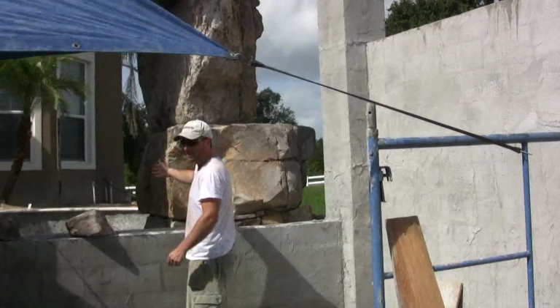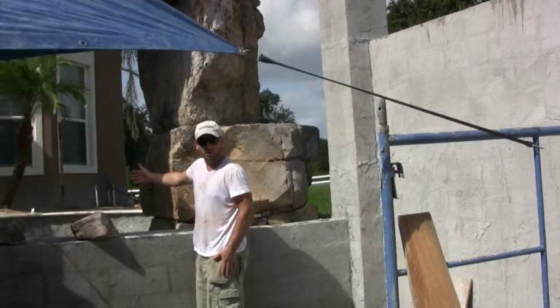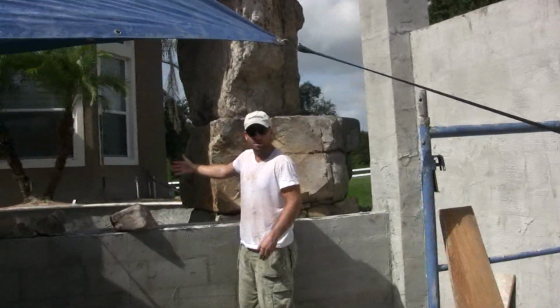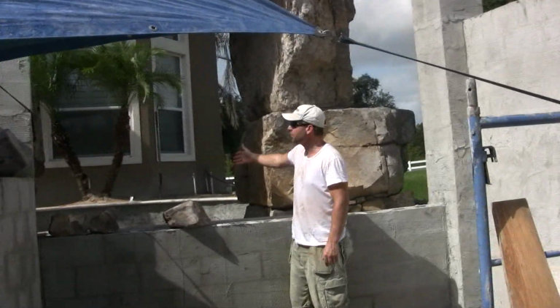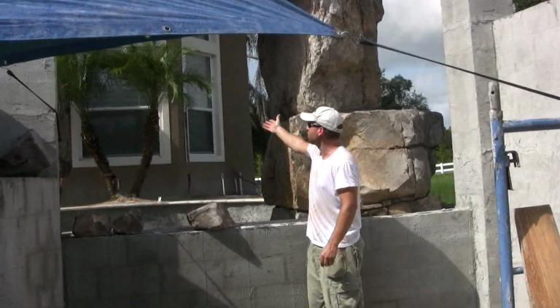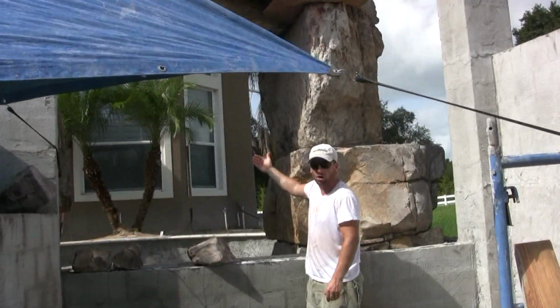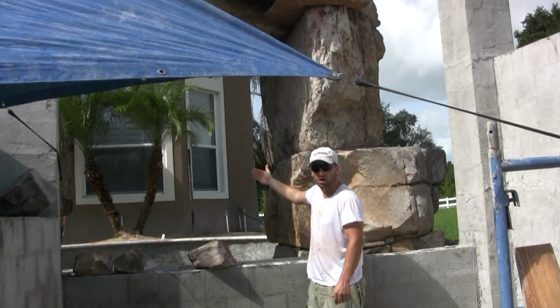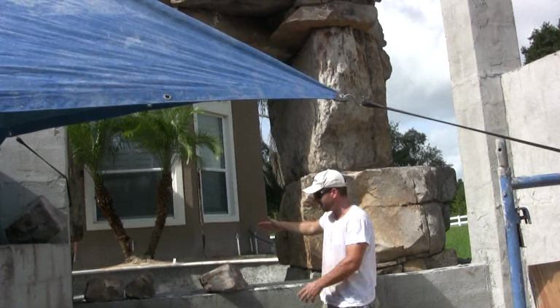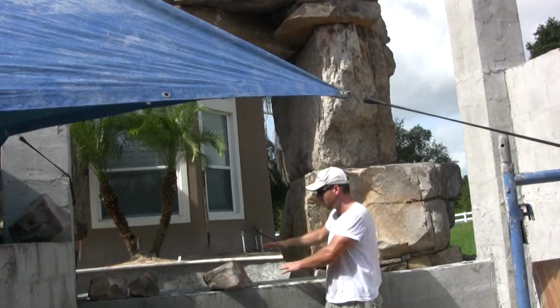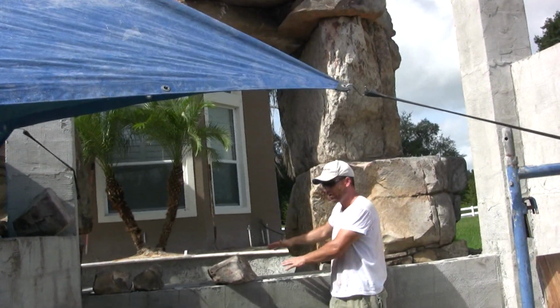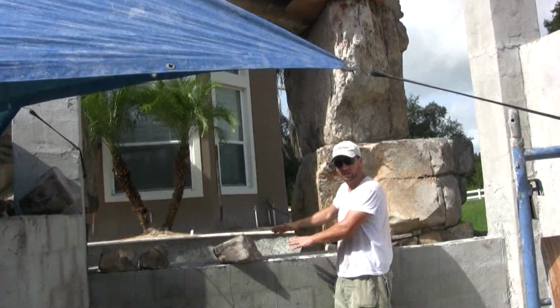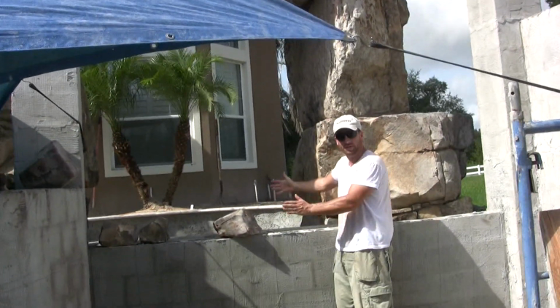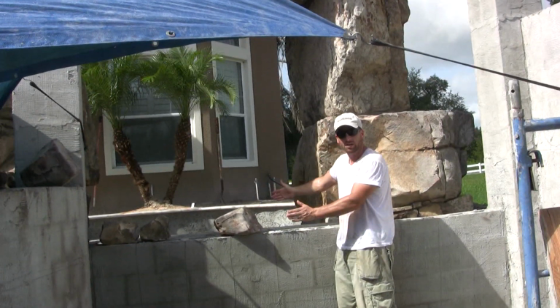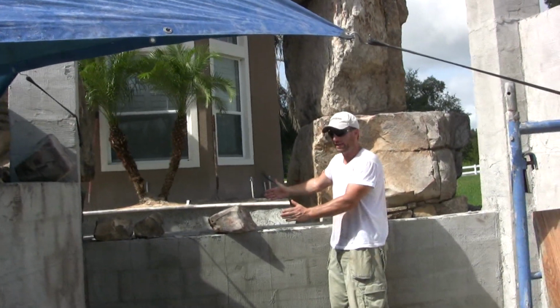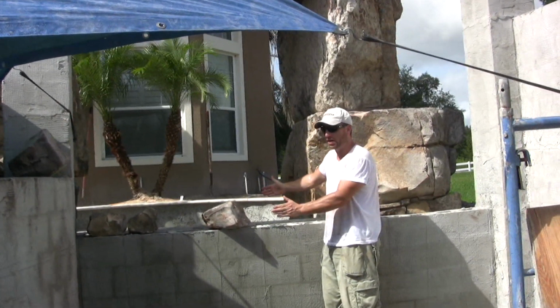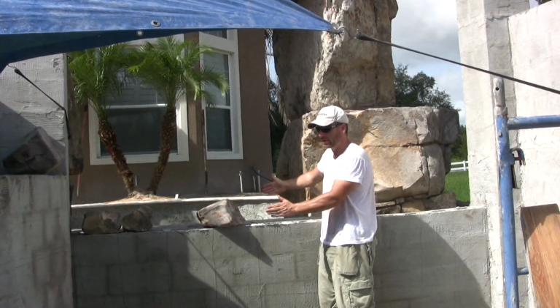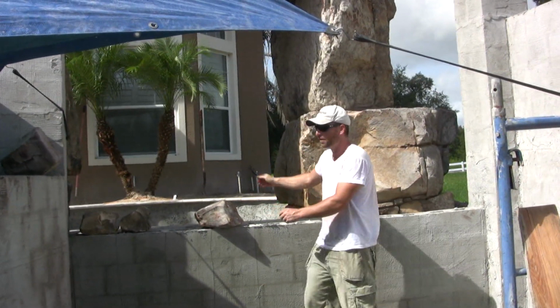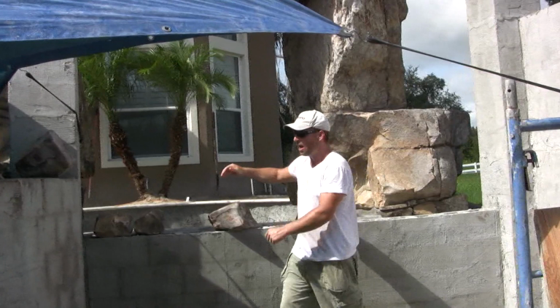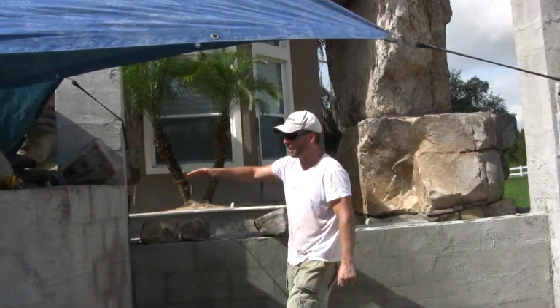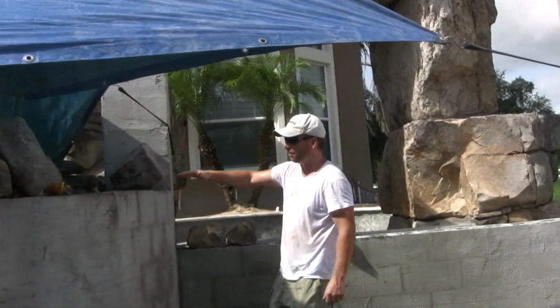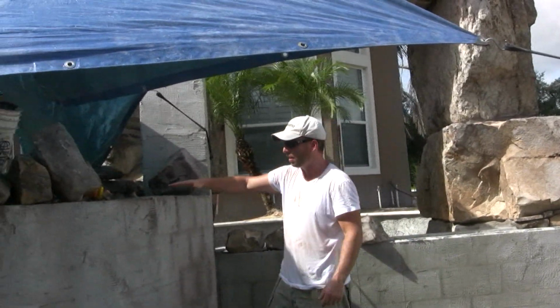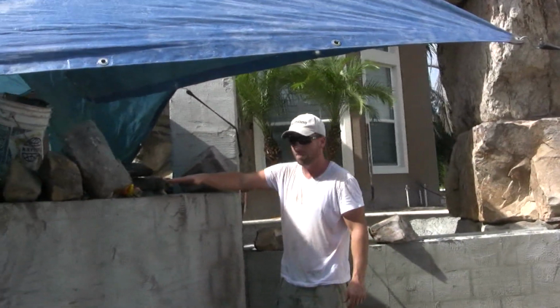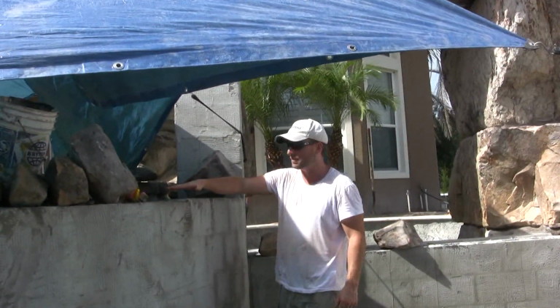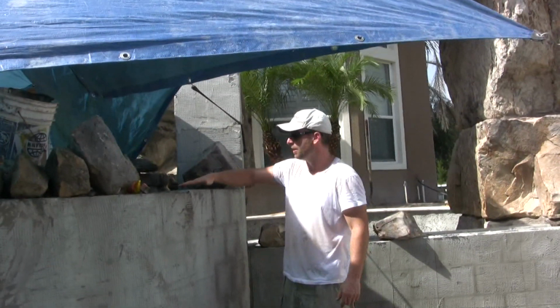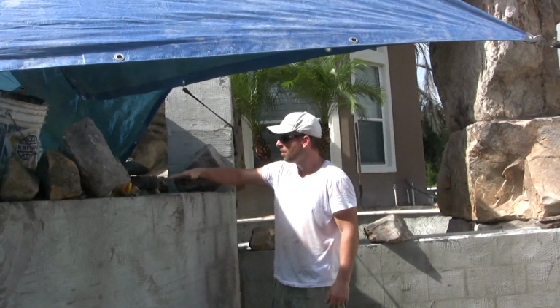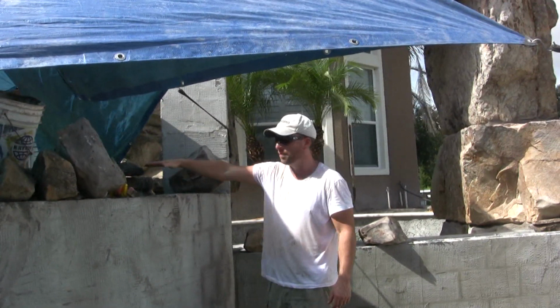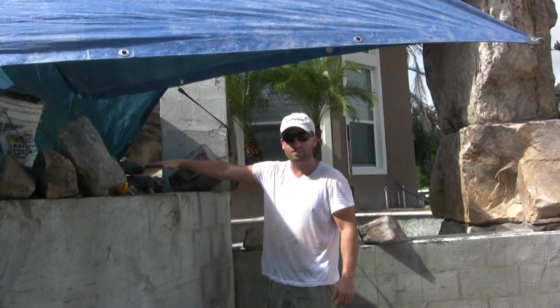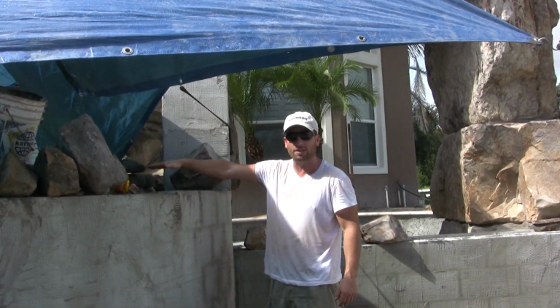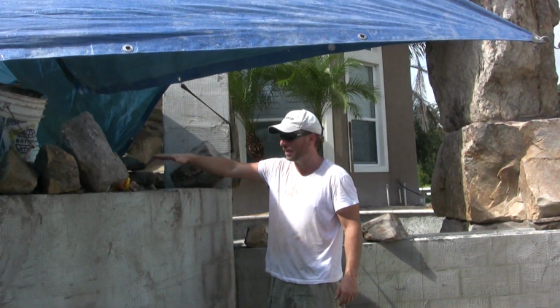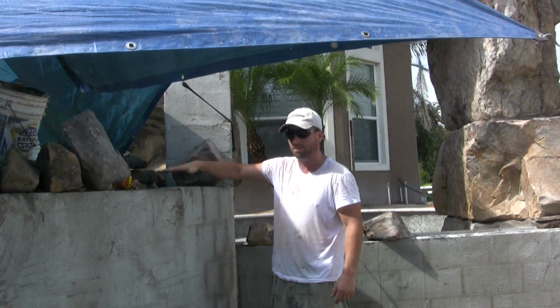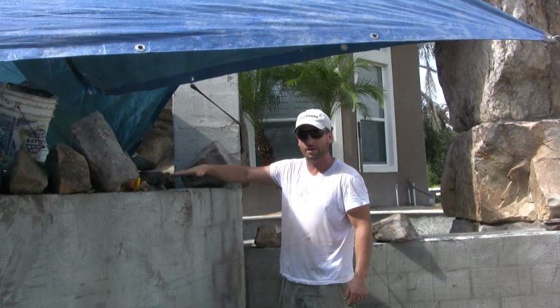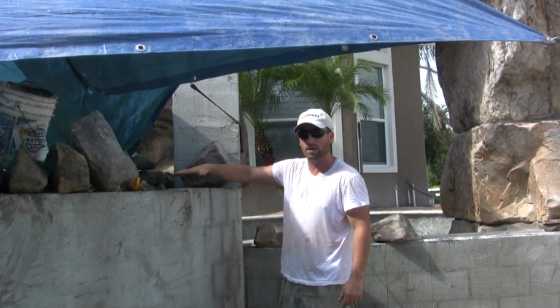When you're in the pool, you come through the waterfall and you've got the swim-up bar right here. I'll have a nice granite countertop here, and then a second level bar up at this height here for everybody in the spa, so they can have their bar area as well.